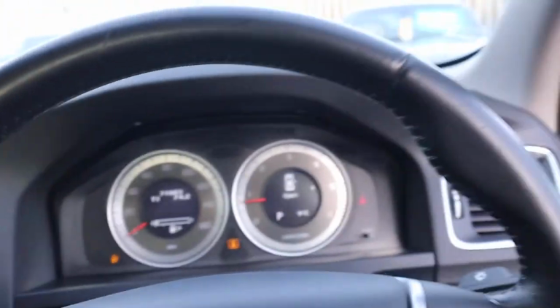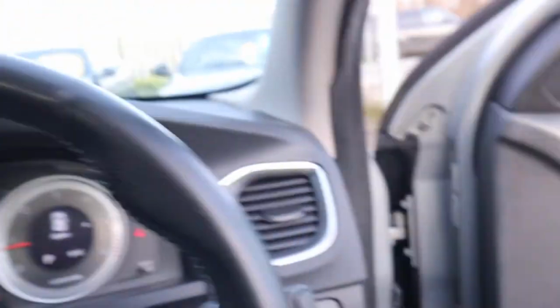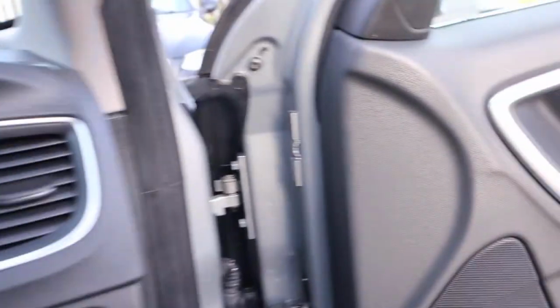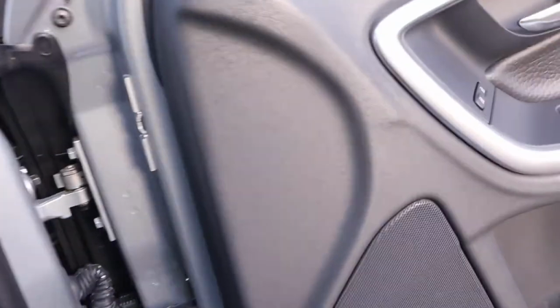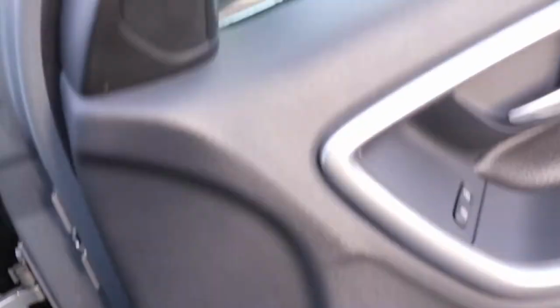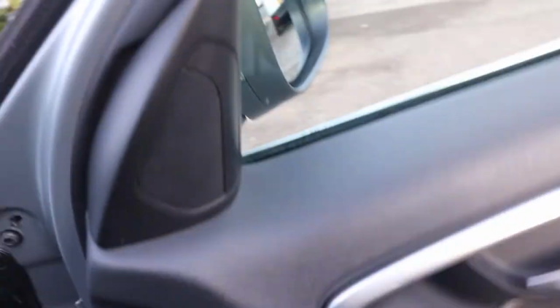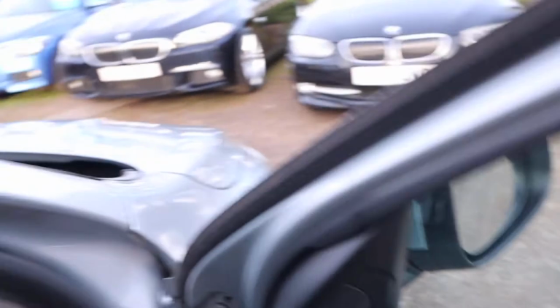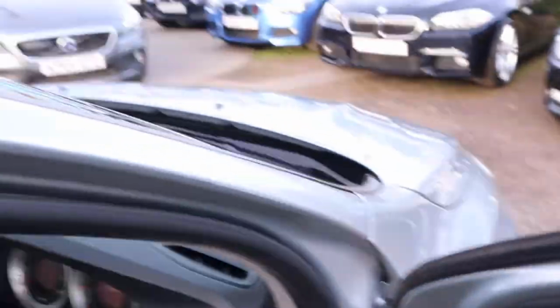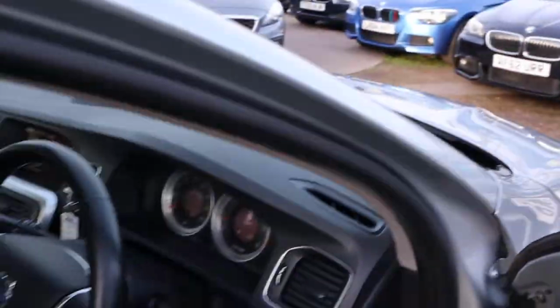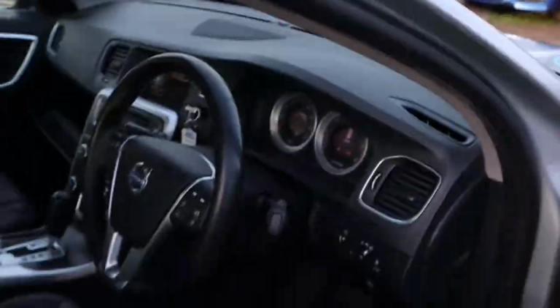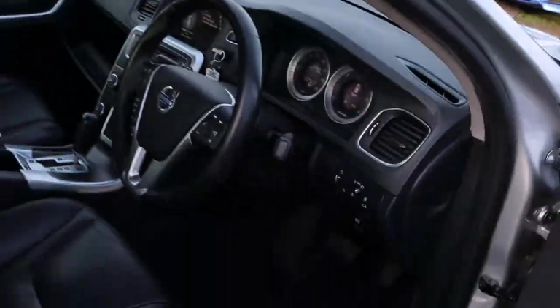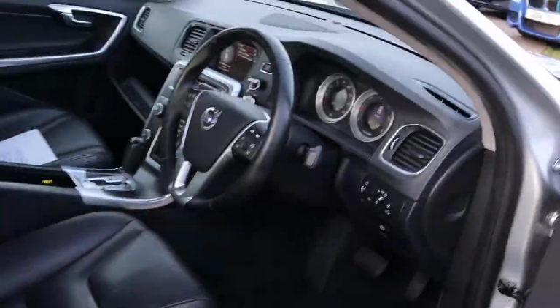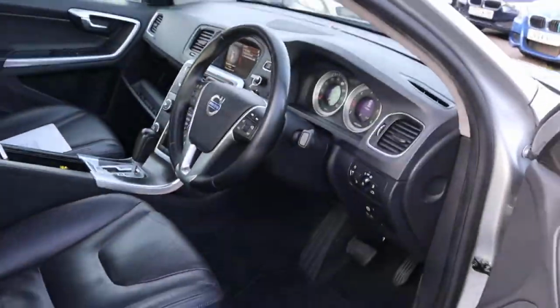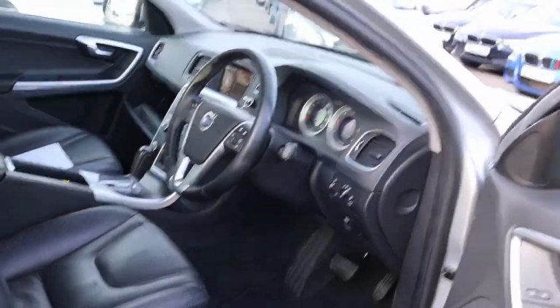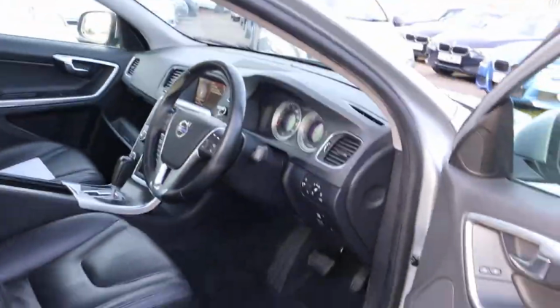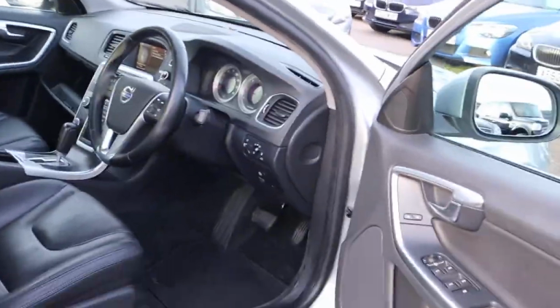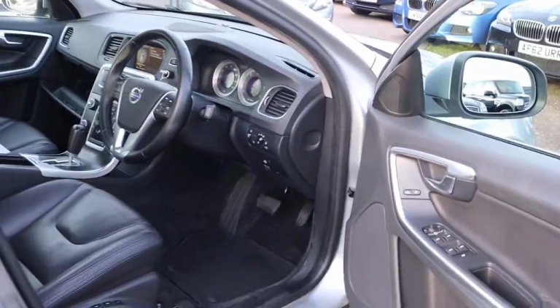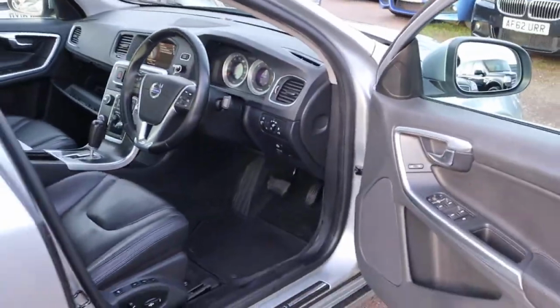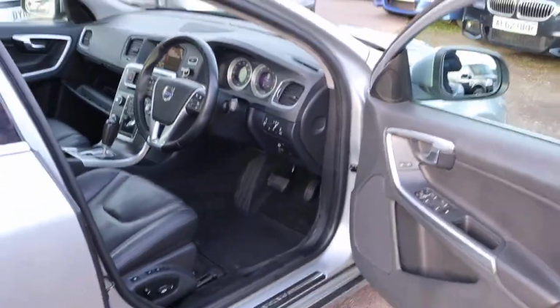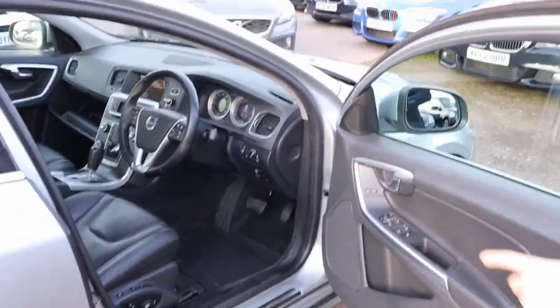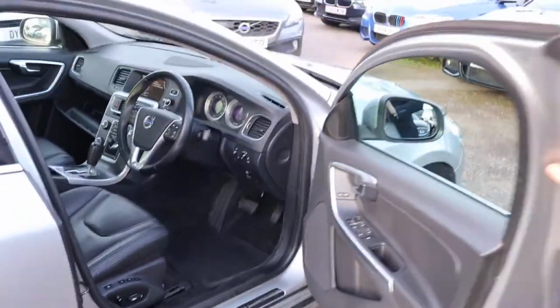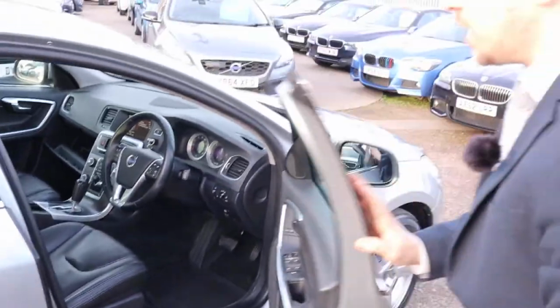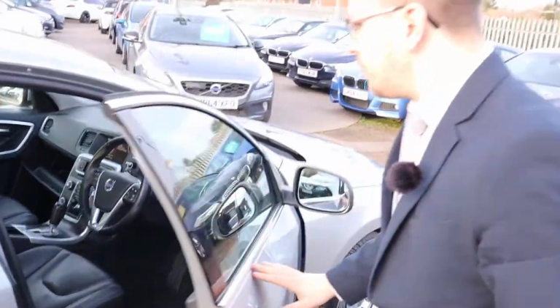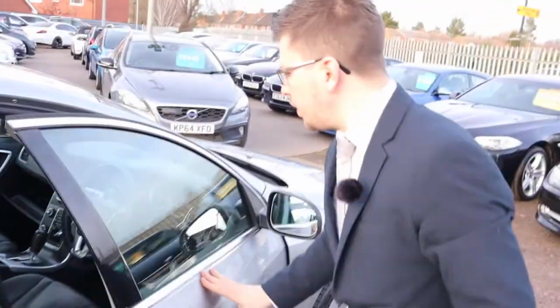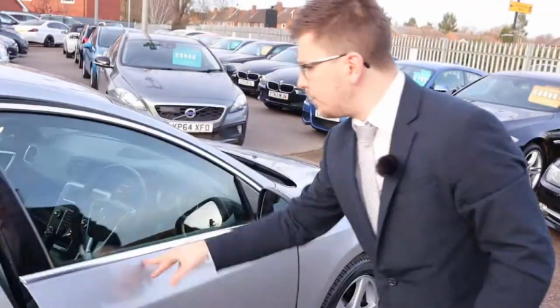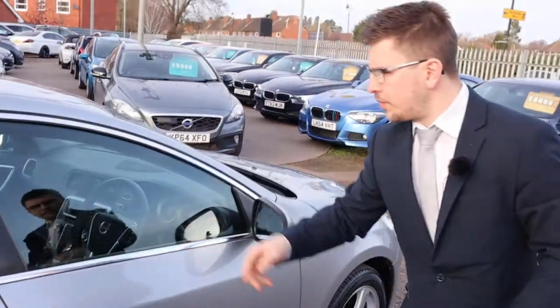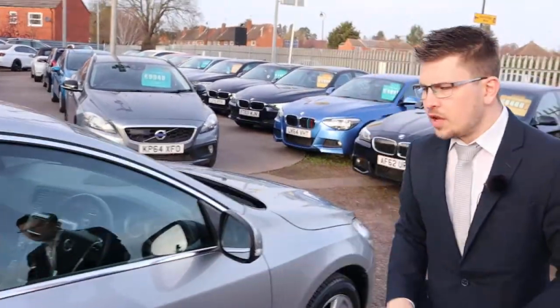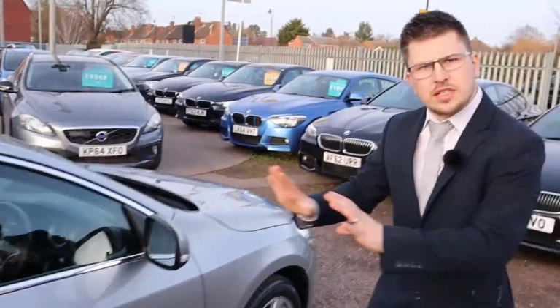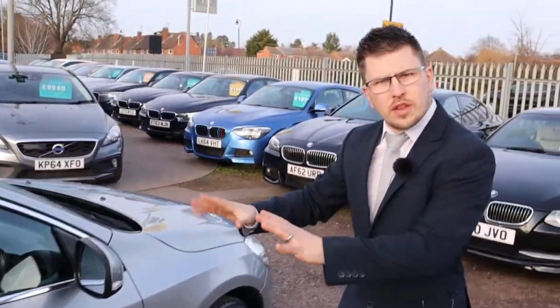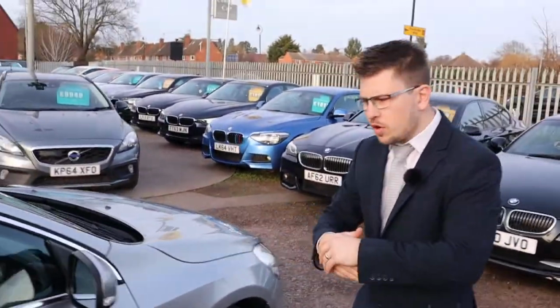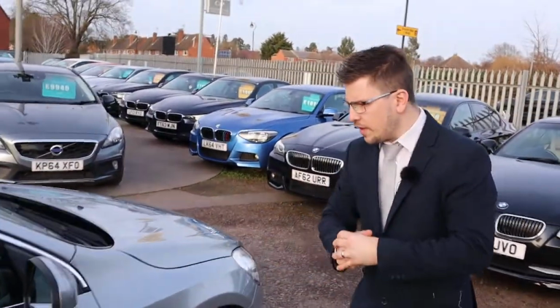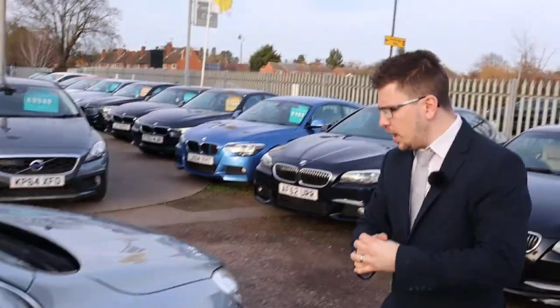Let's step back outside and have another walk around. Memory seats in there too, by the way.